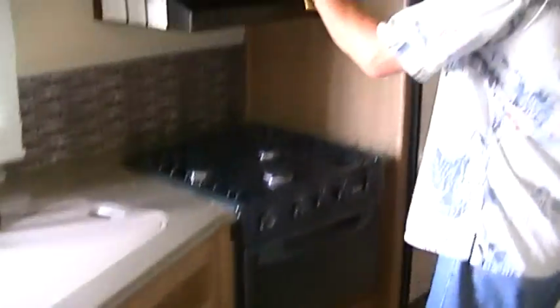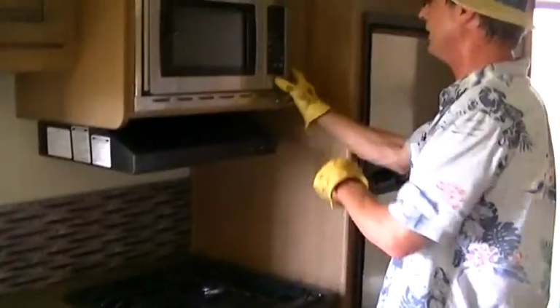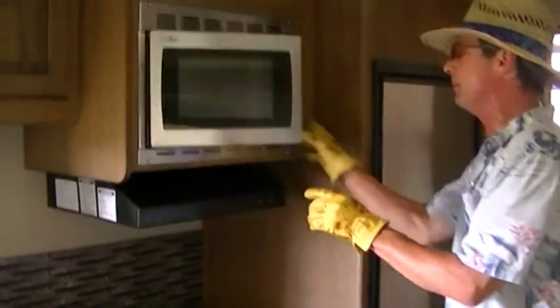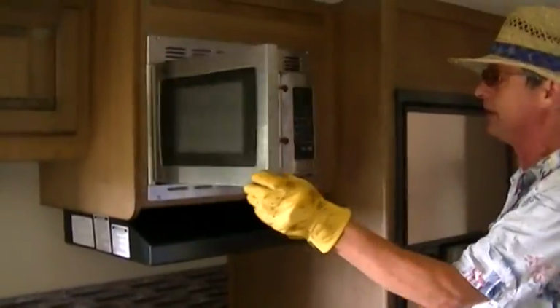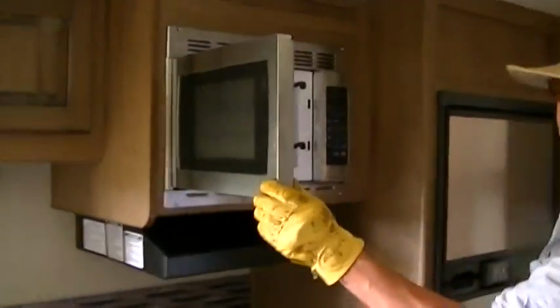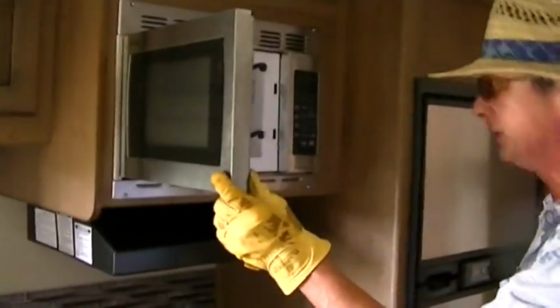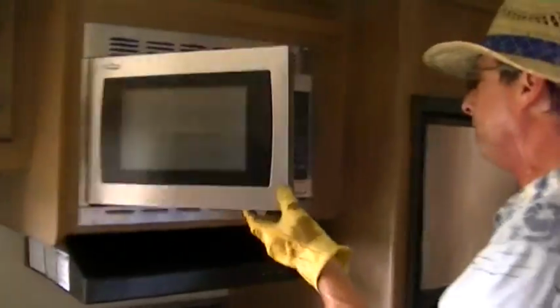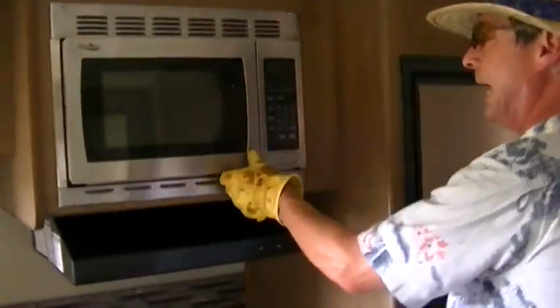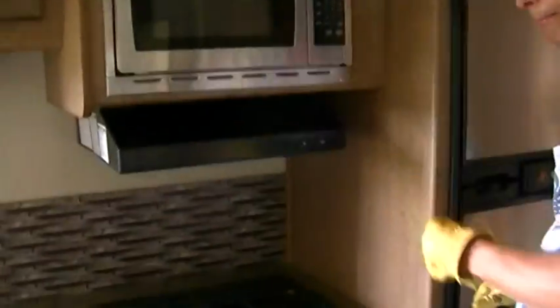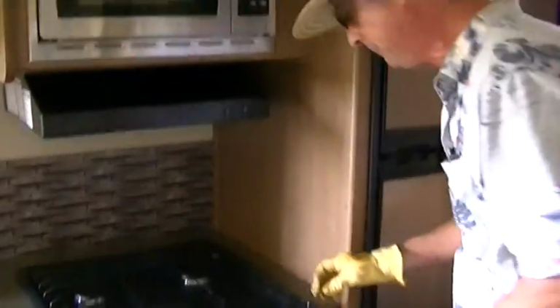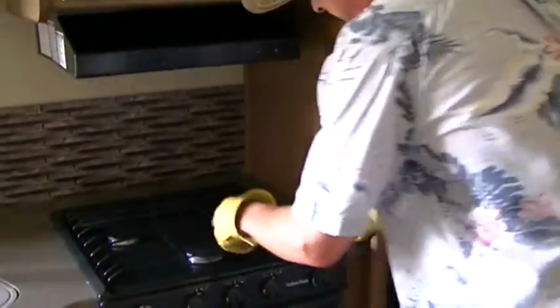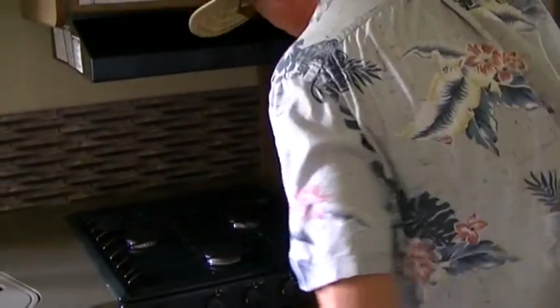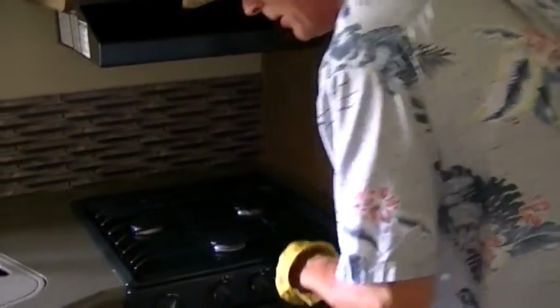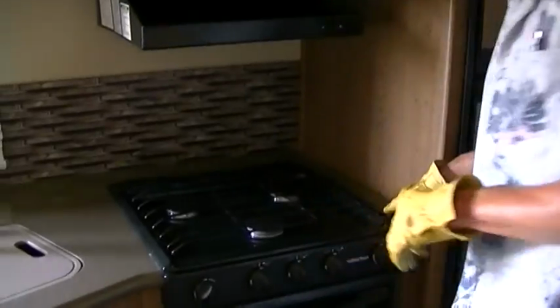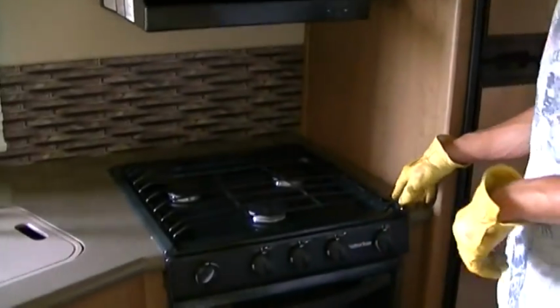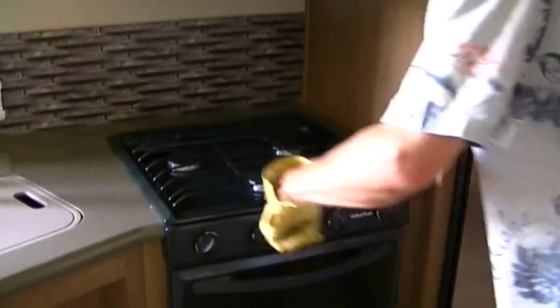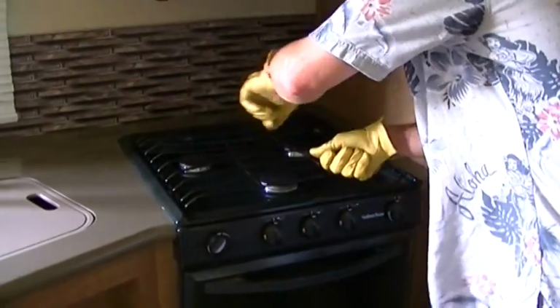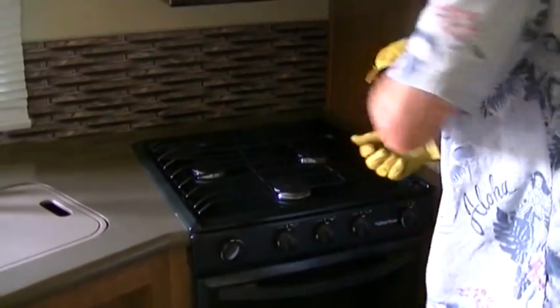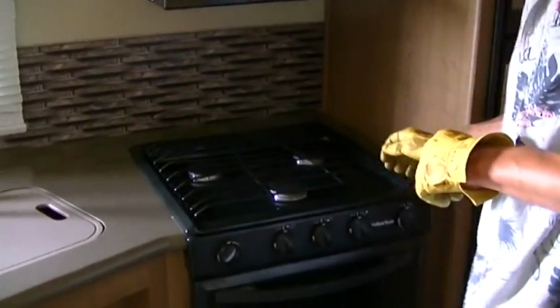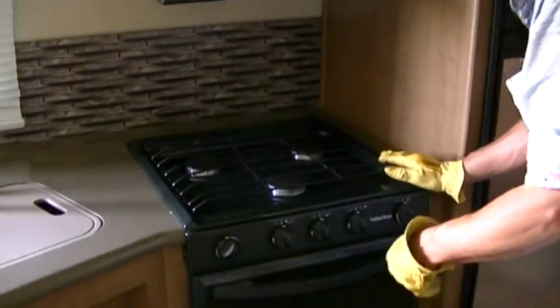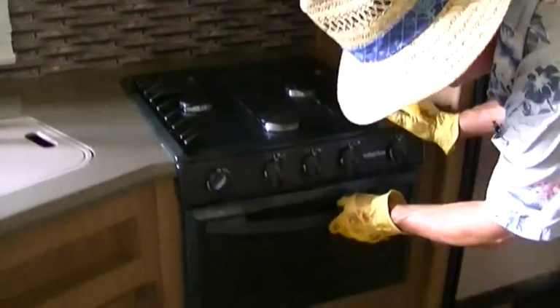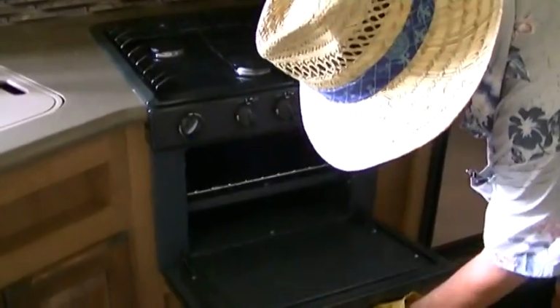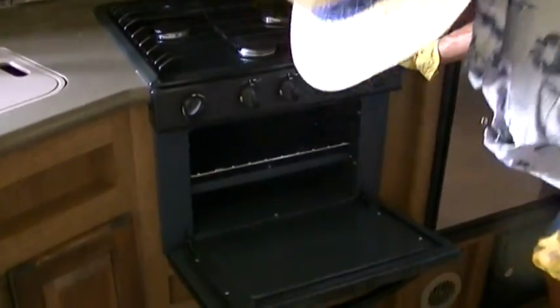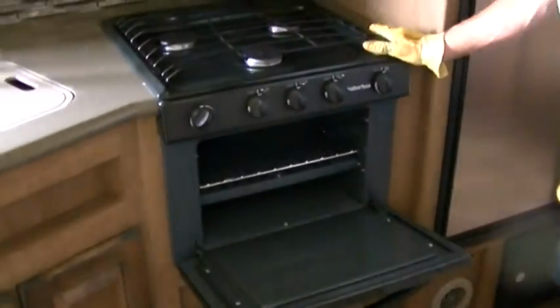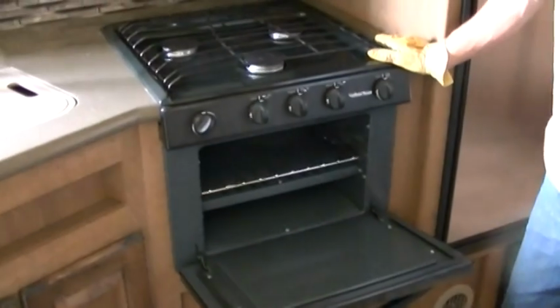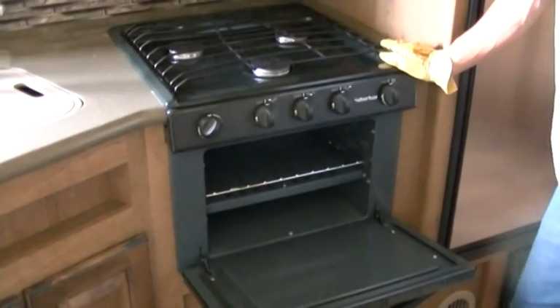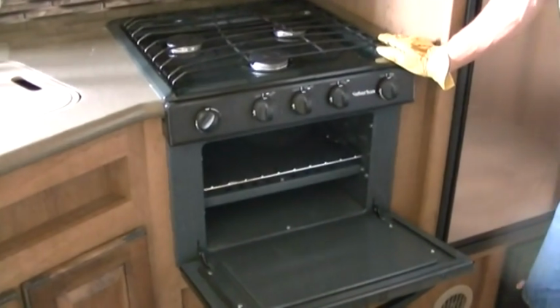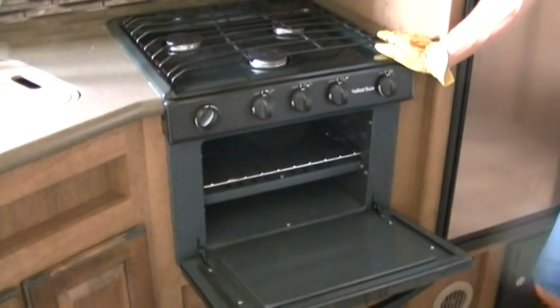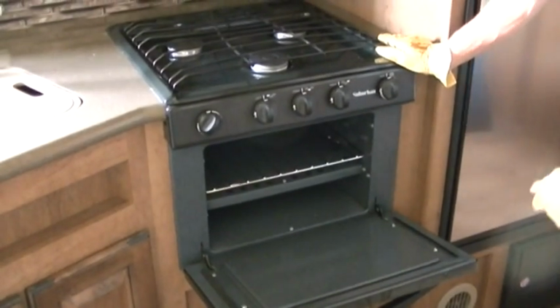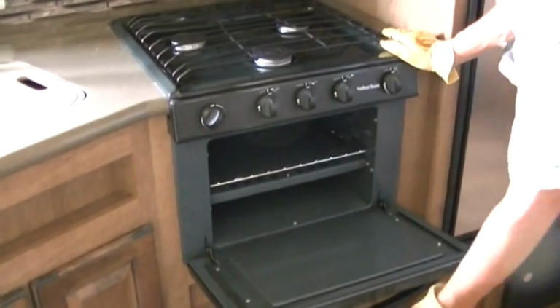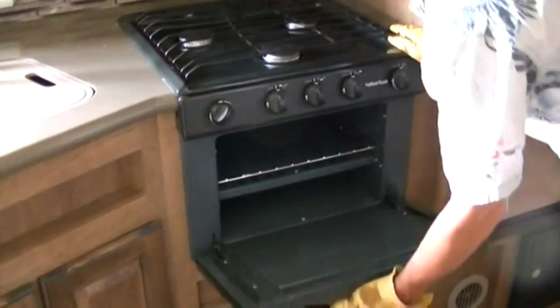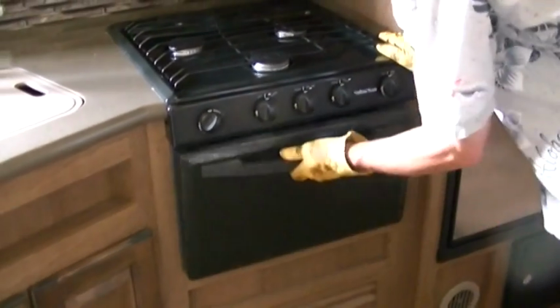Stainless steel high-end microwave for your fast meal prep like popcorn. Three burner gas stove — whip up a soufflé right there baby. How about some hot fresh bread coming right out of the propane fired oven.